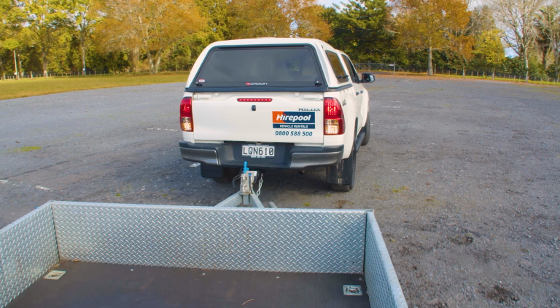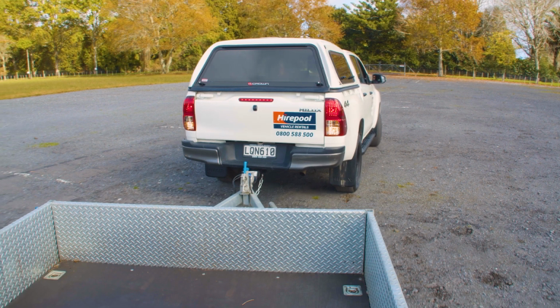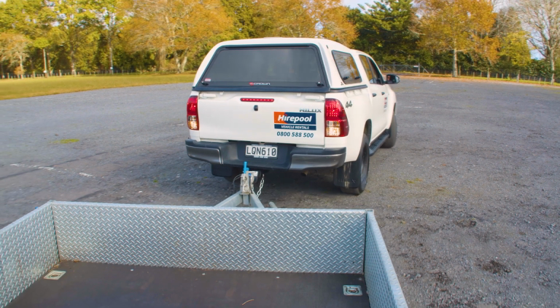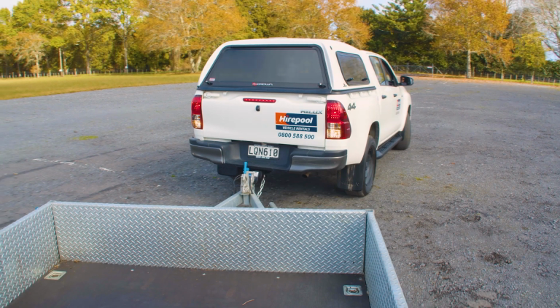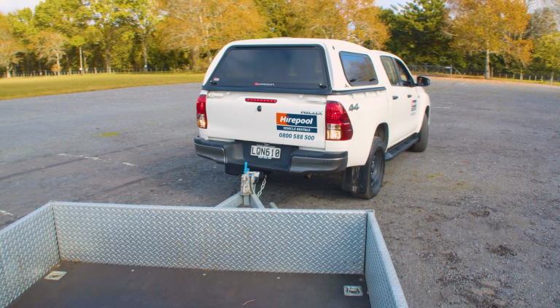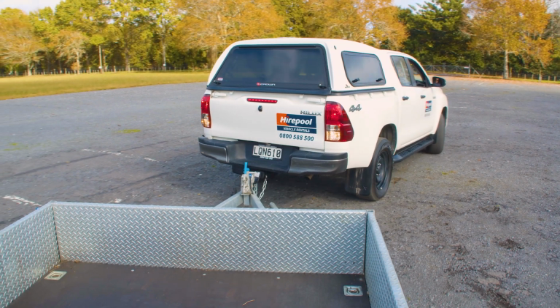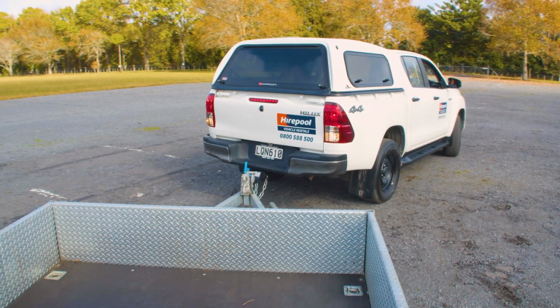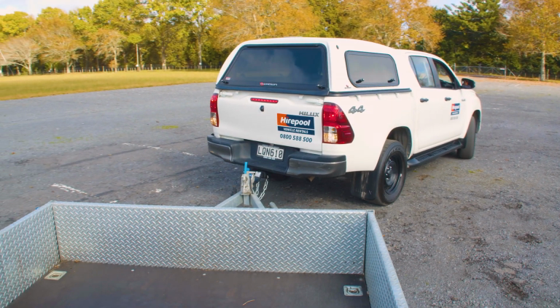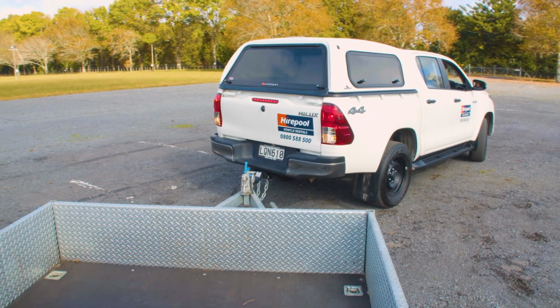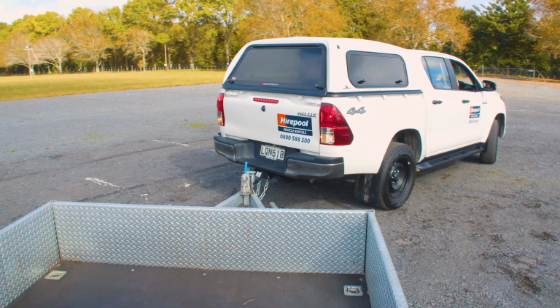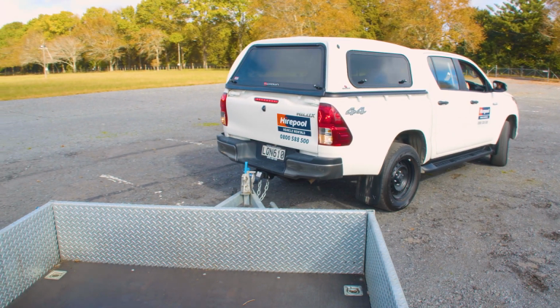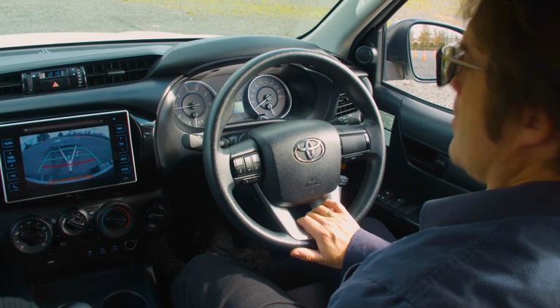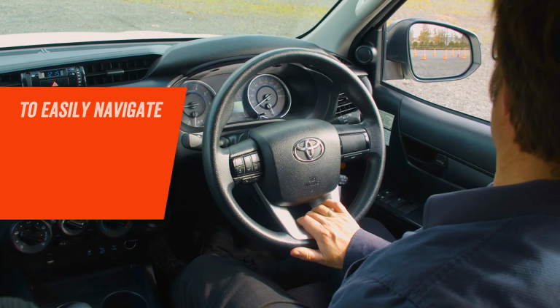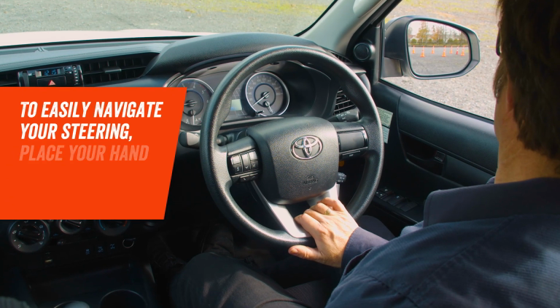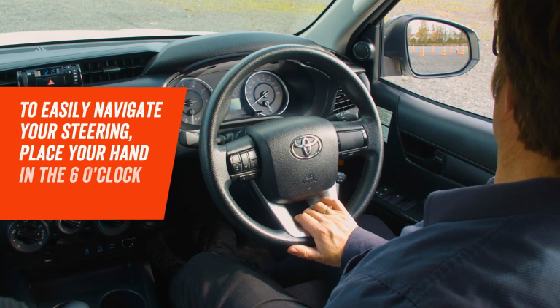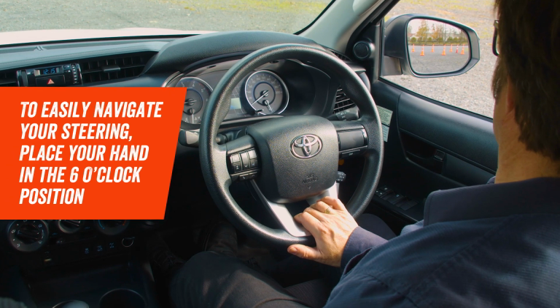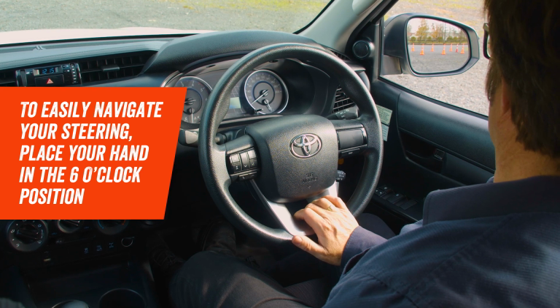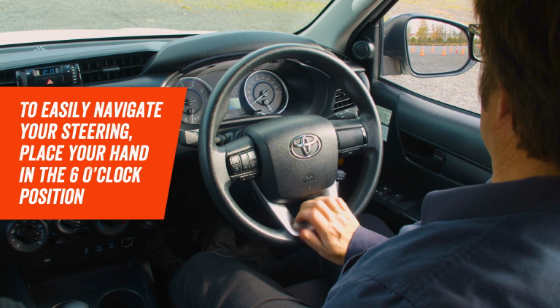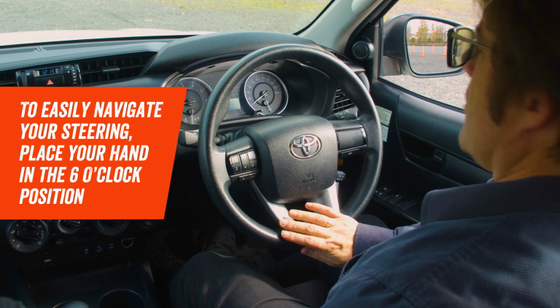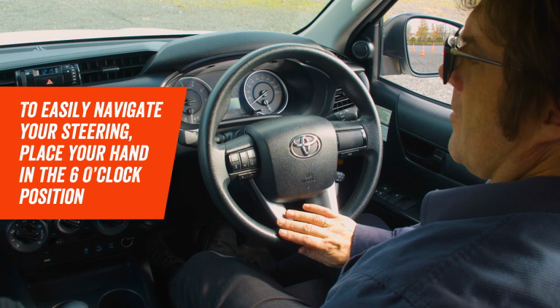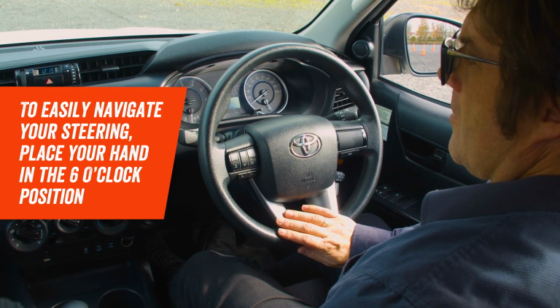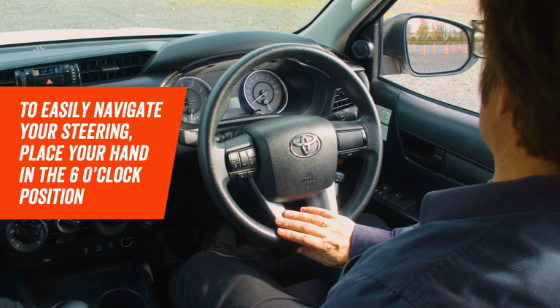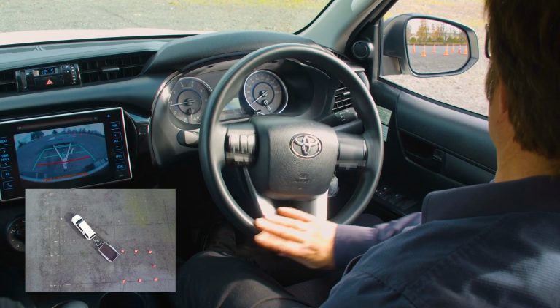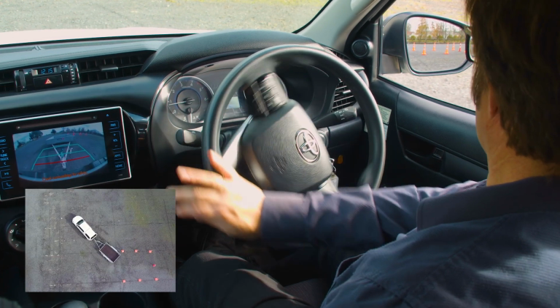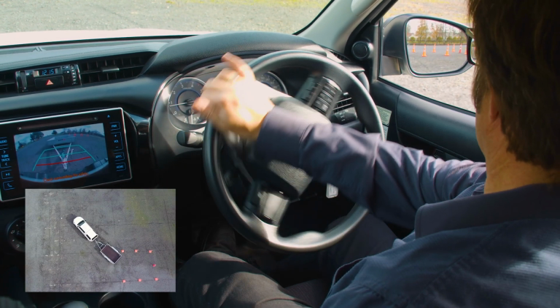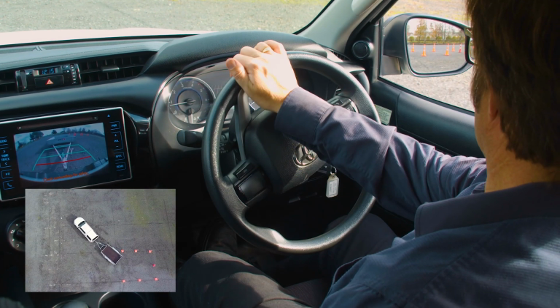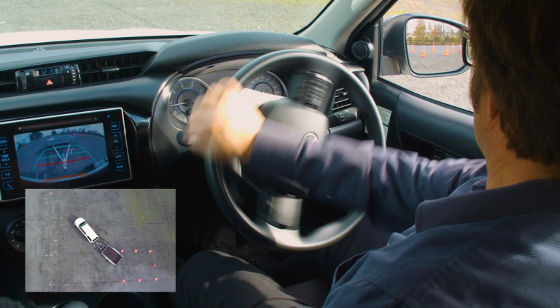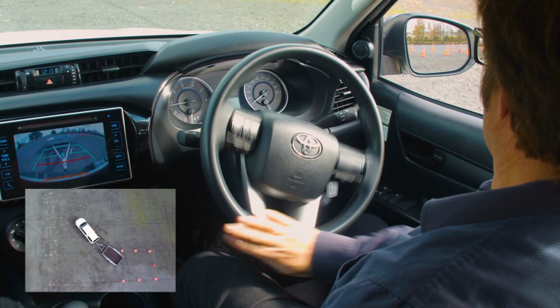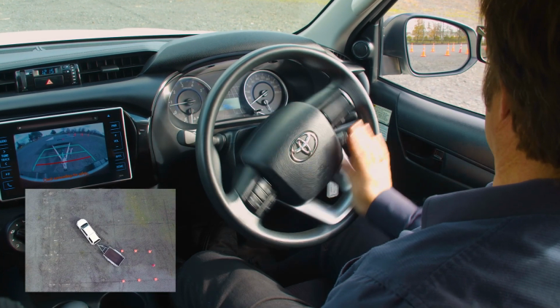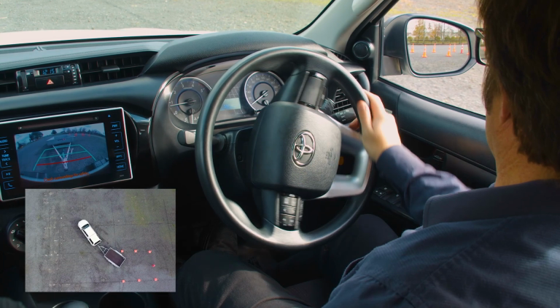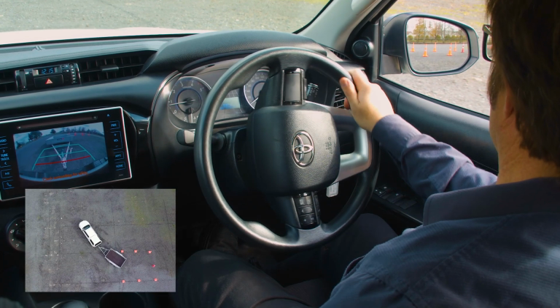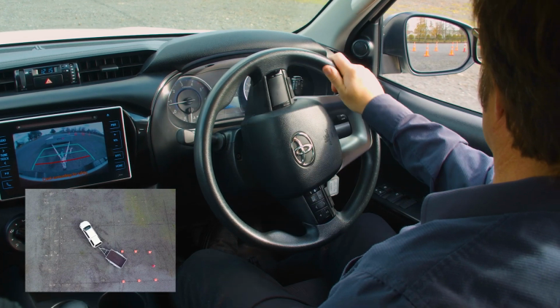Try to set yourself up so you're reversing towards the driver's side of your vehicle. Place your hand on the bottom of the steering wheel in the six o'clock position. That way, when you turn the wheel, the direction your hand moves will be the same as the trailer.